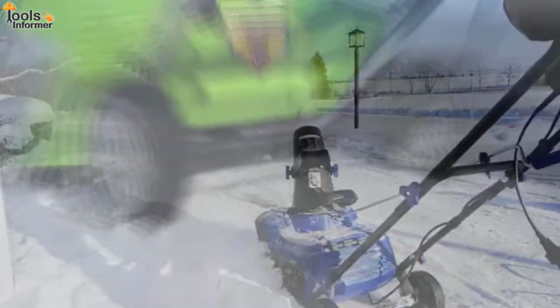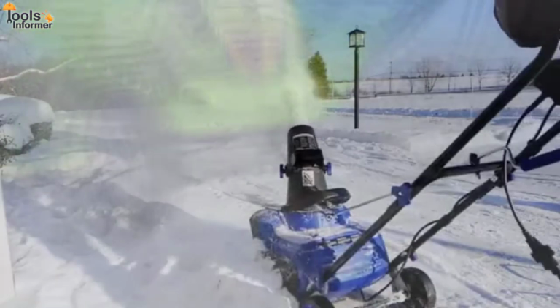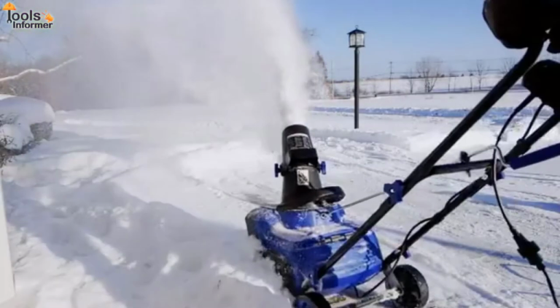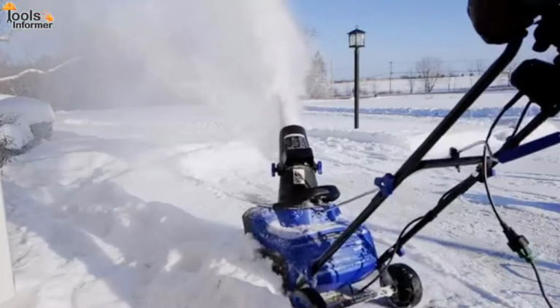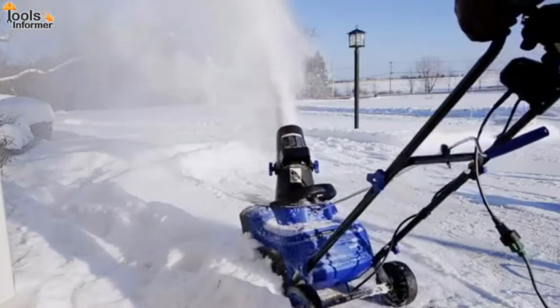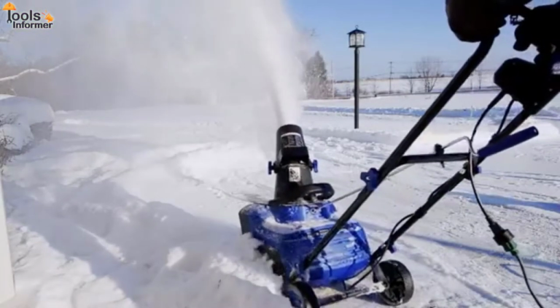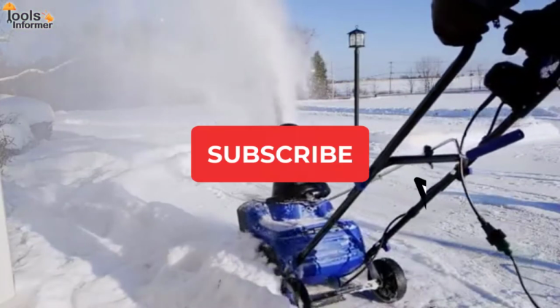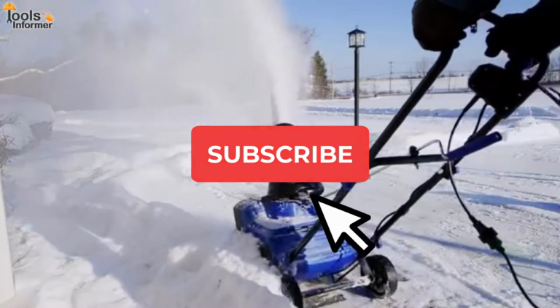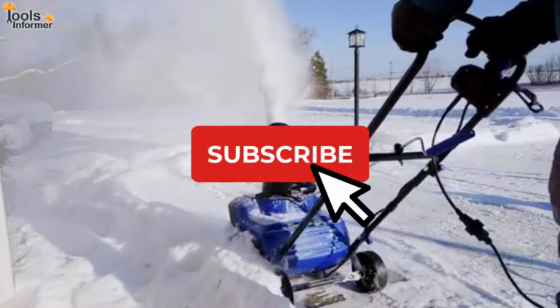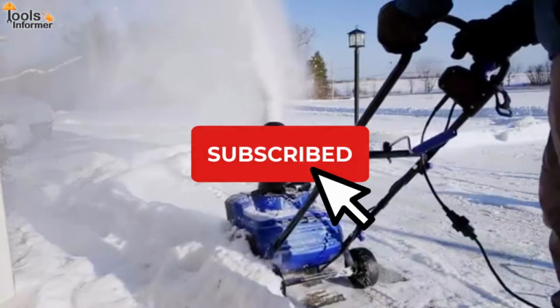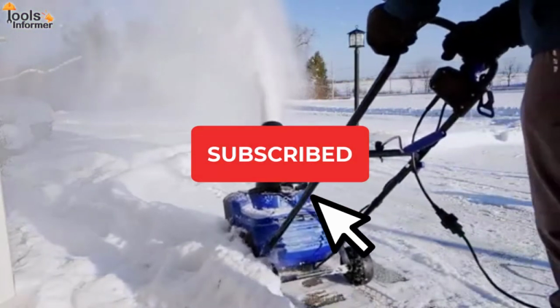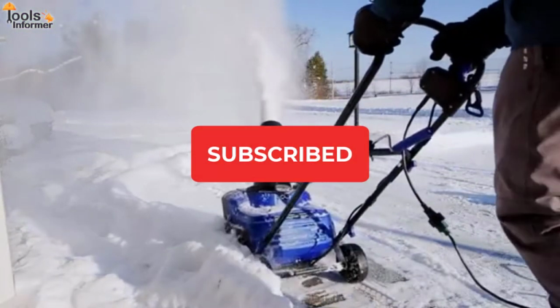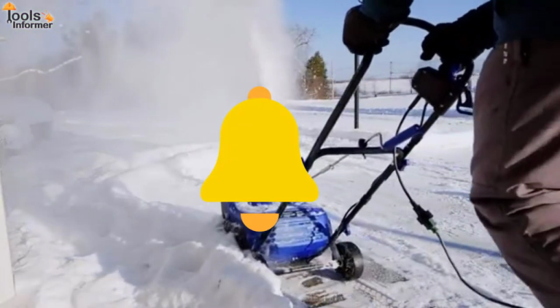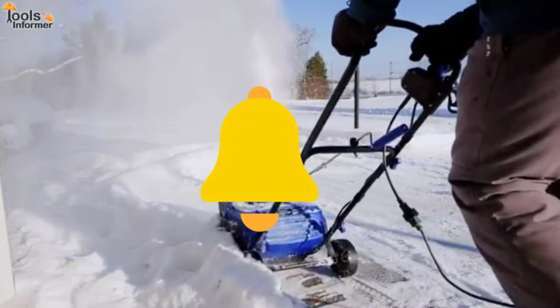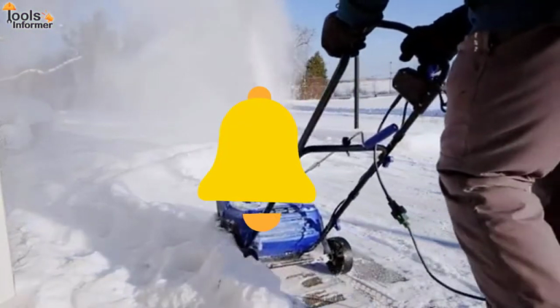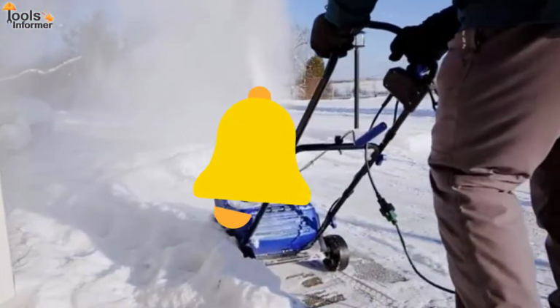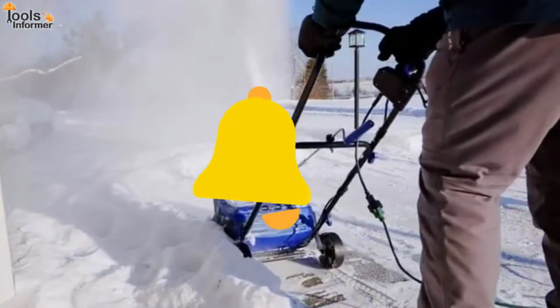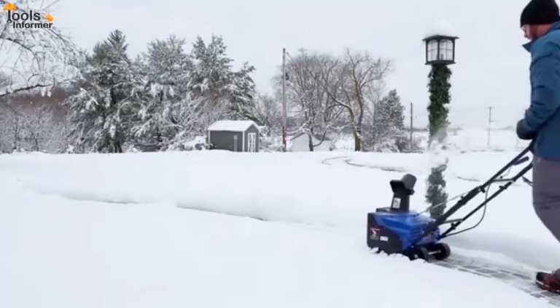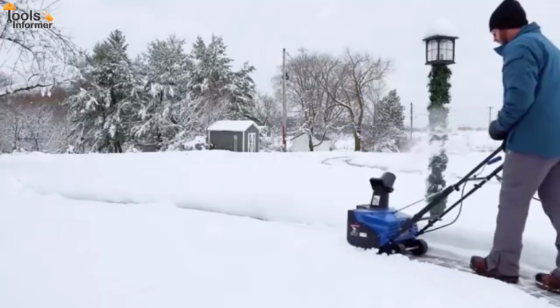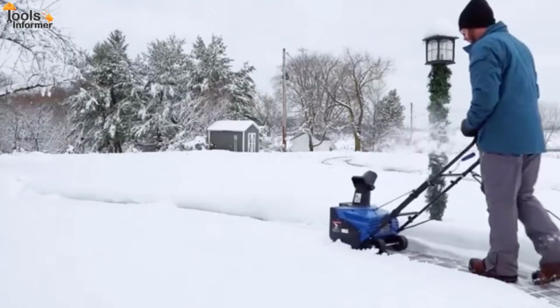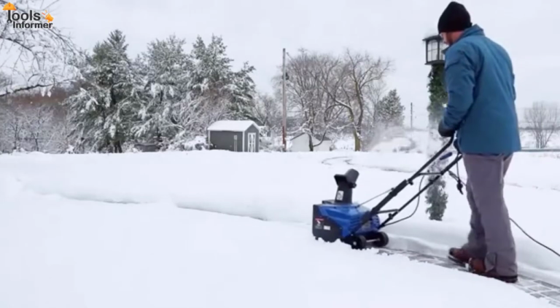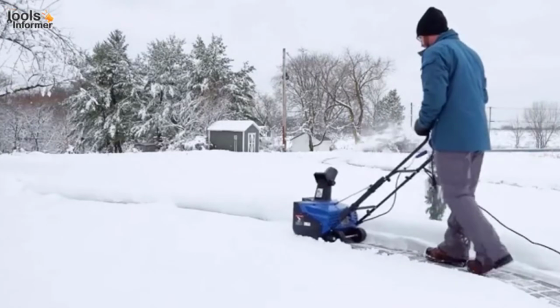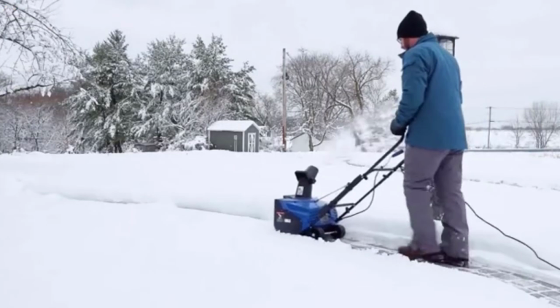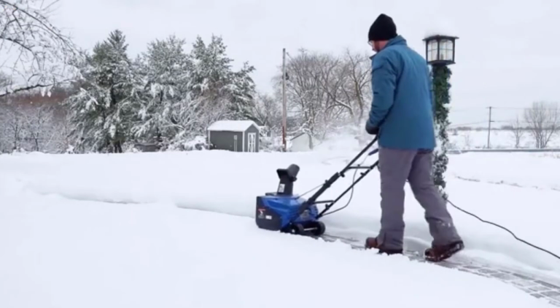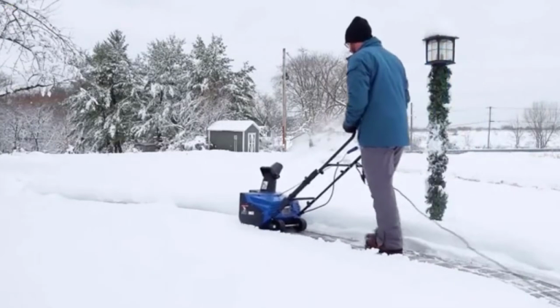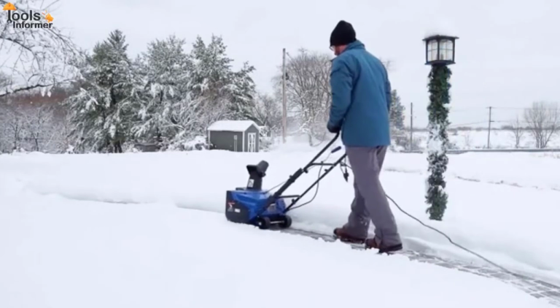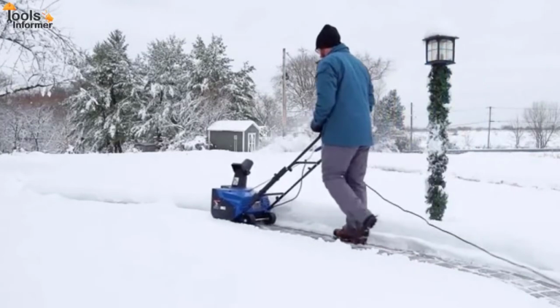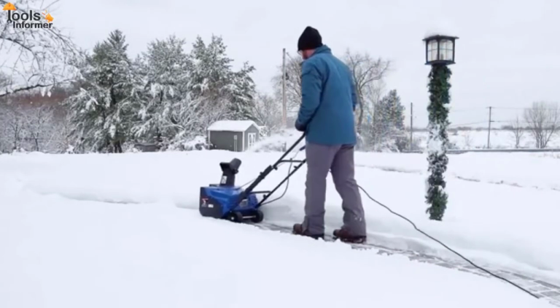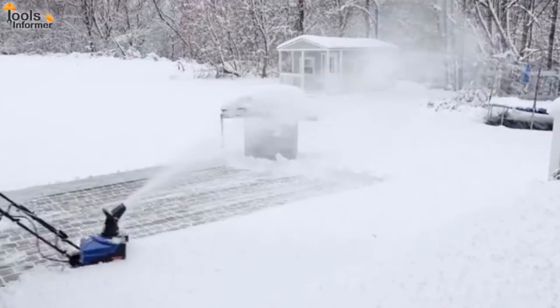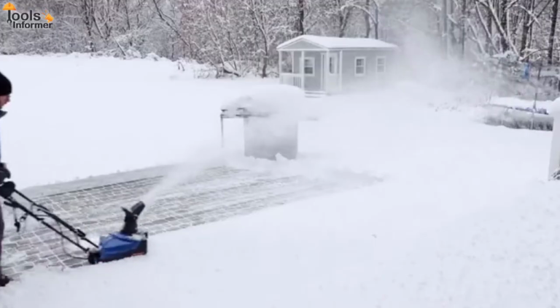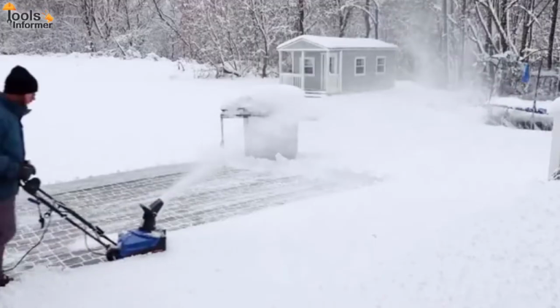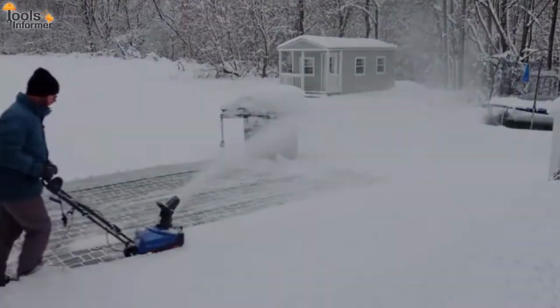Before we reveal our picks, do subscribe to our channel and turn on the notification bell to get access to many more helpful videos like this one. That said, let's get to it.